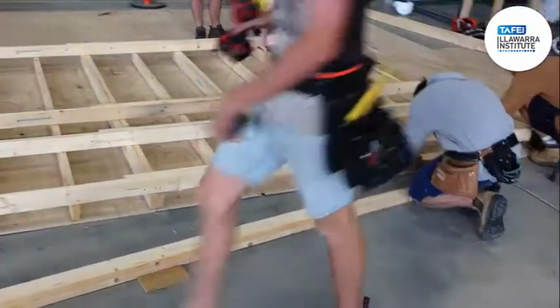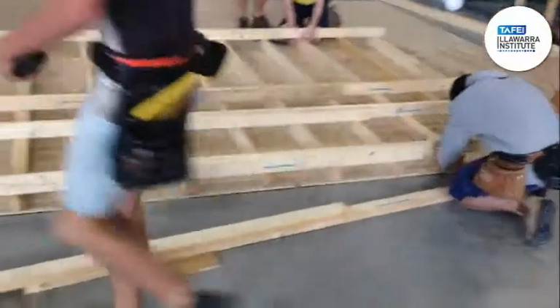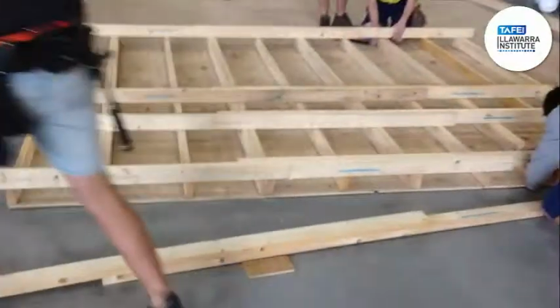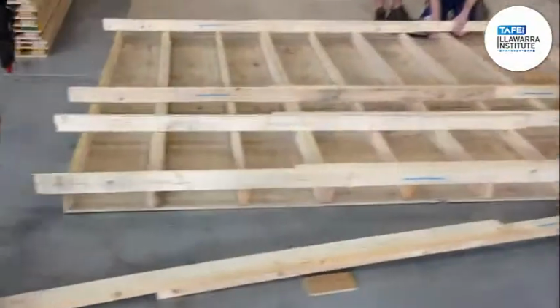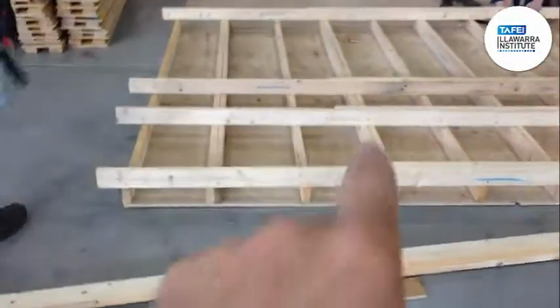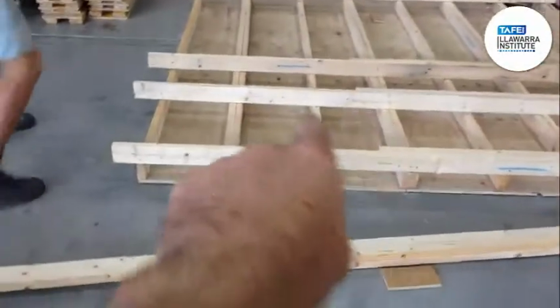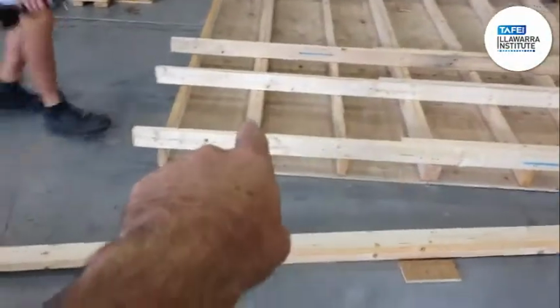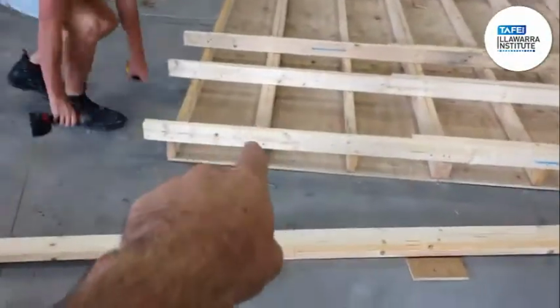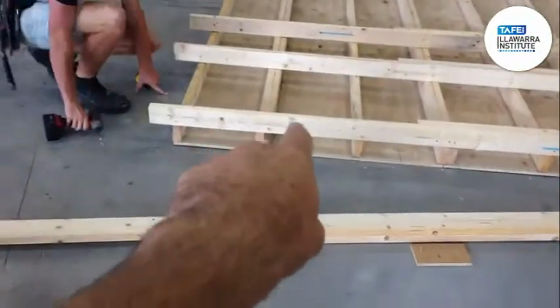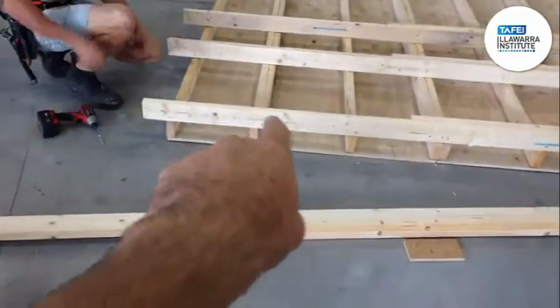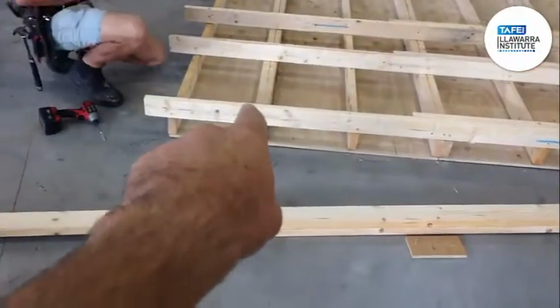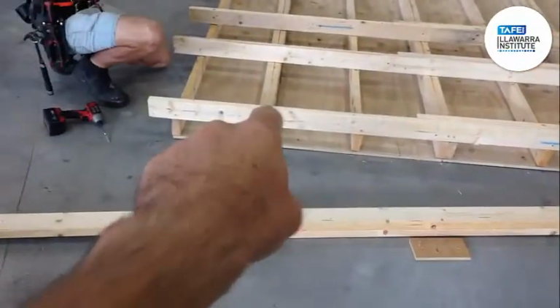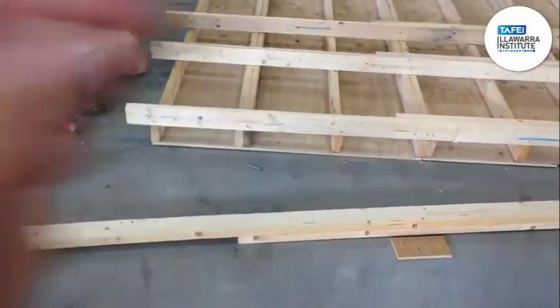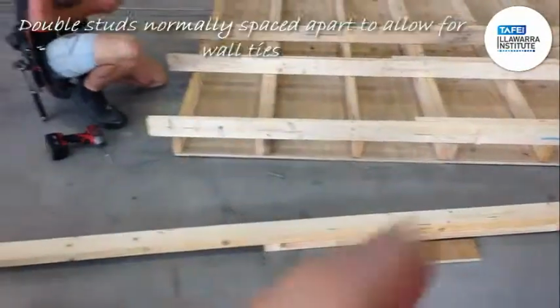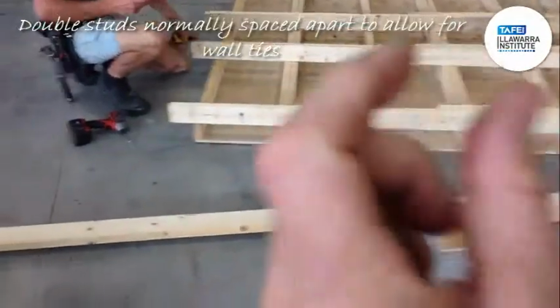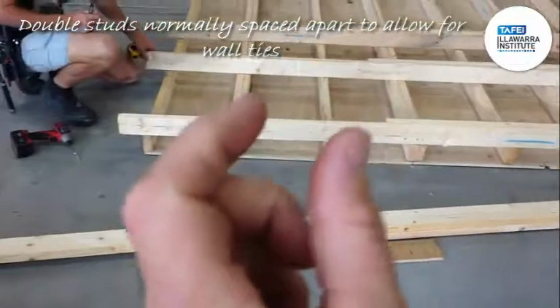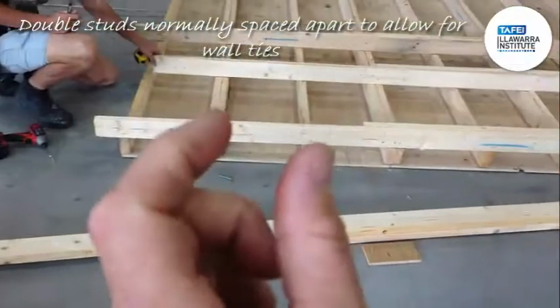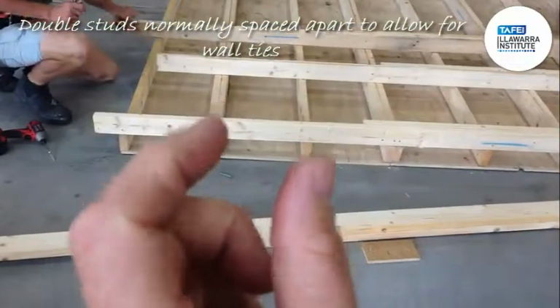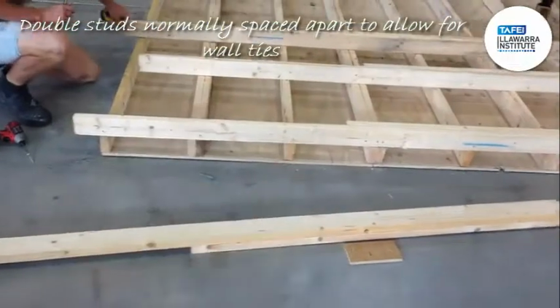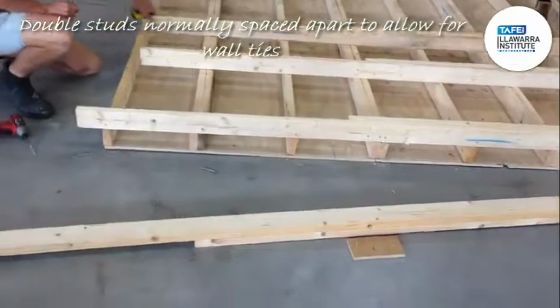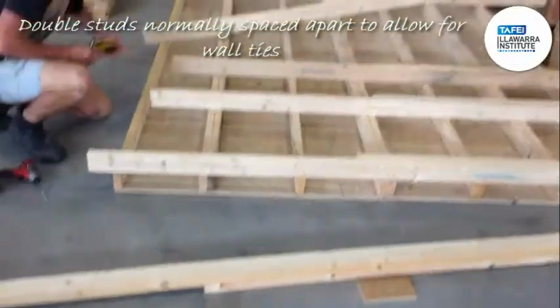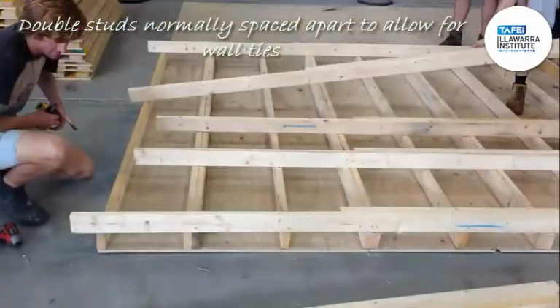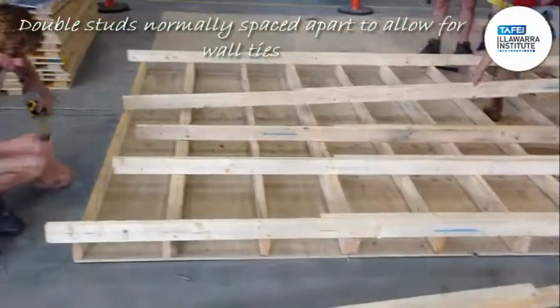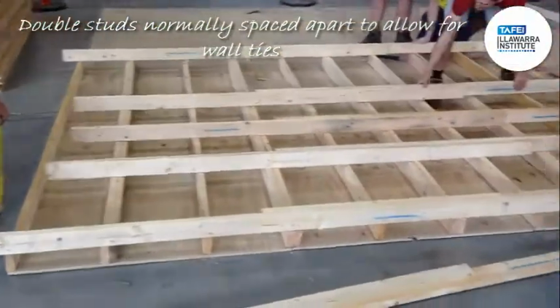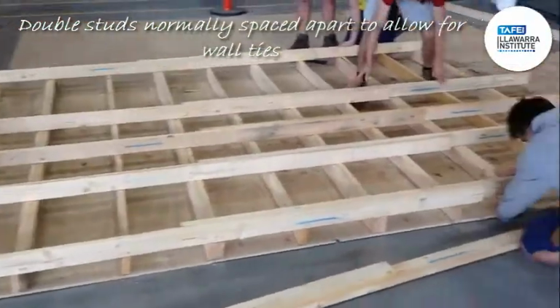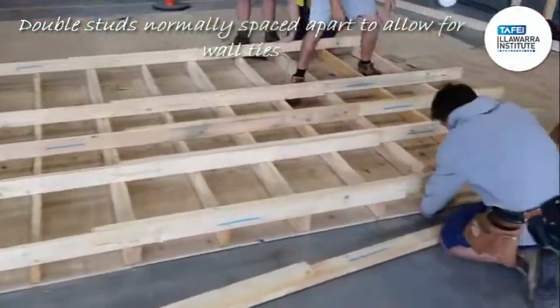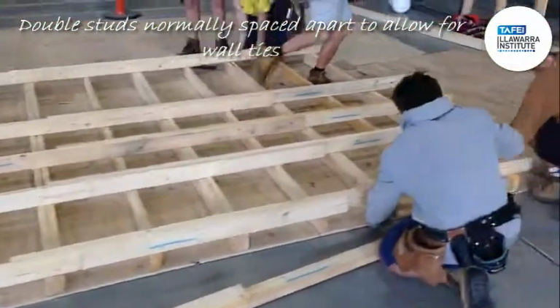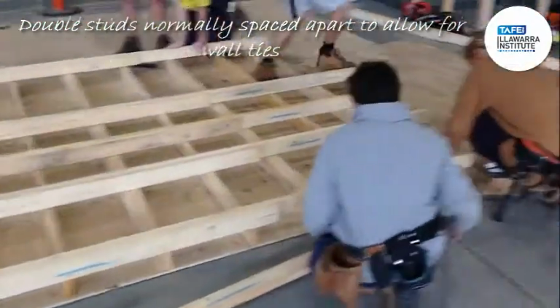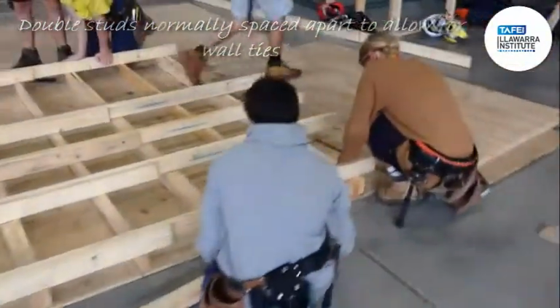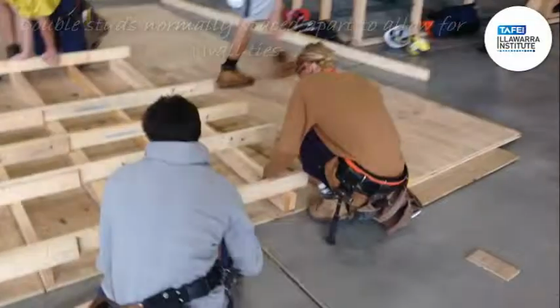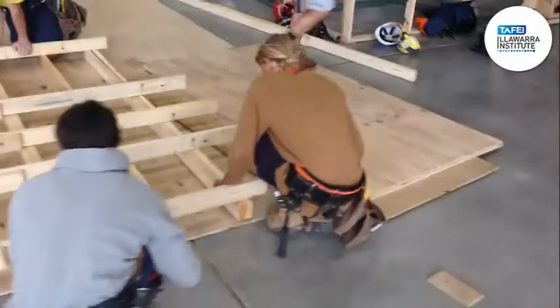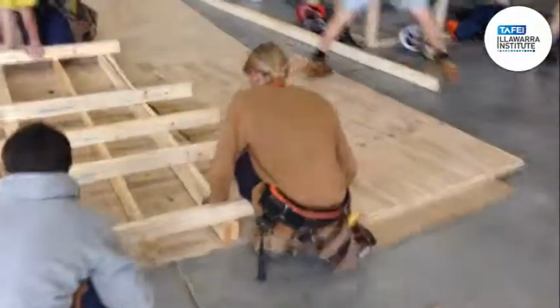When they double up and they start there, they would normally not be joined — they would have a space so their ties can go through. But we don't have any ties, so they've just joined them up.